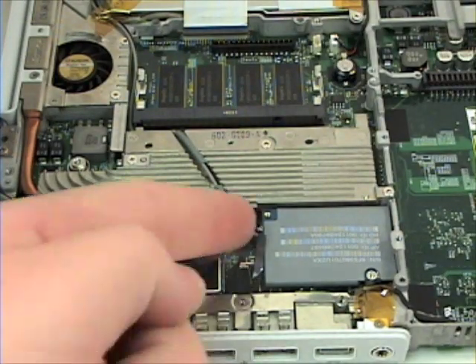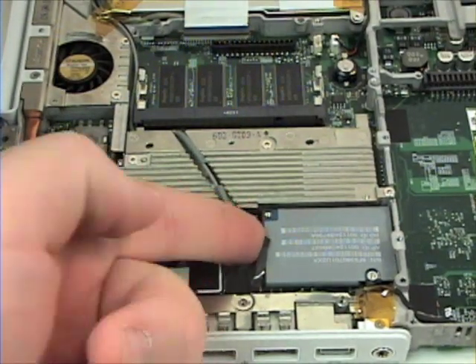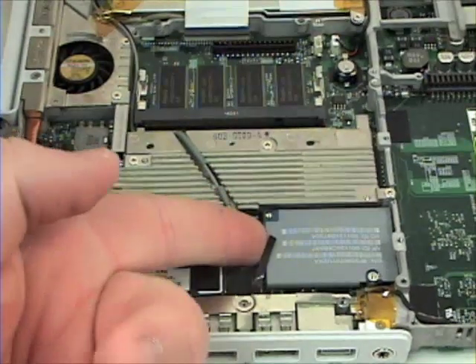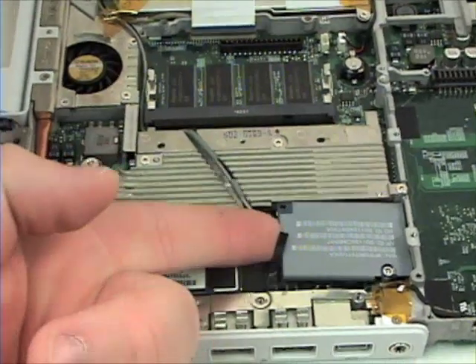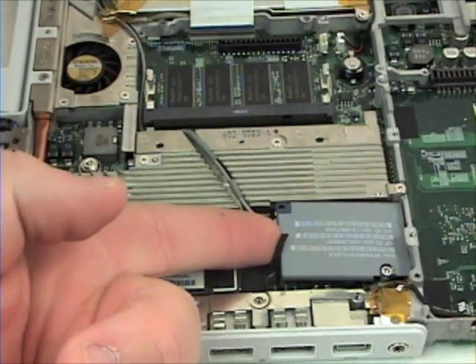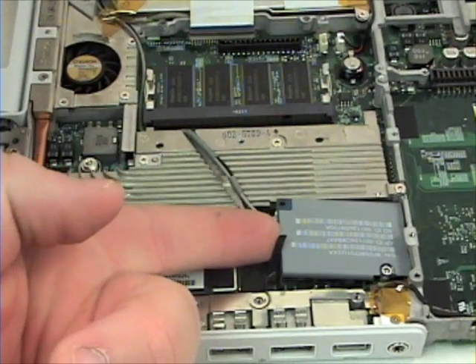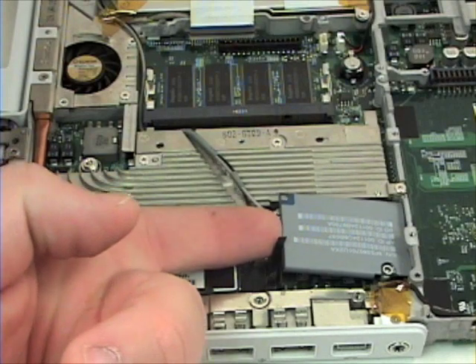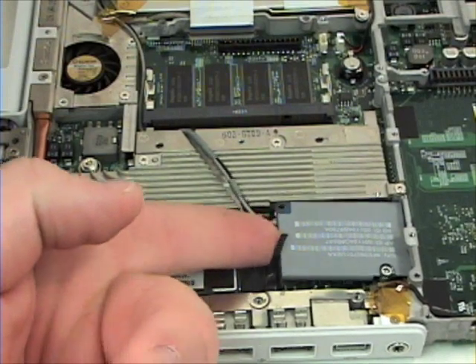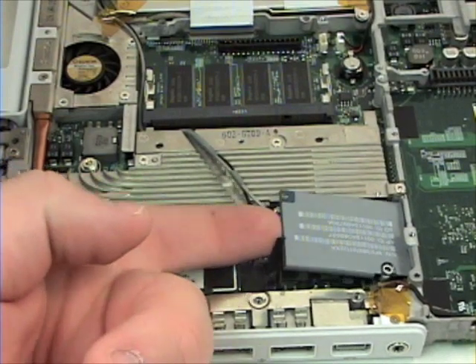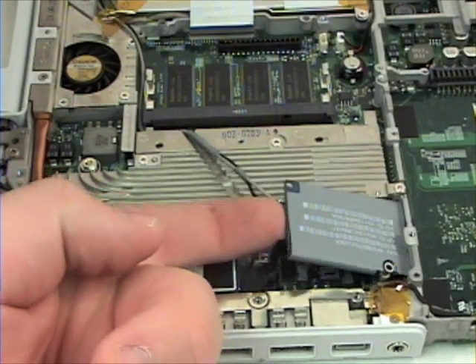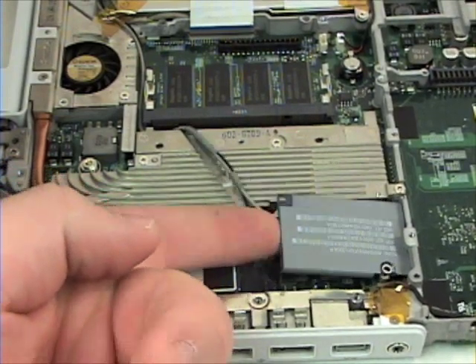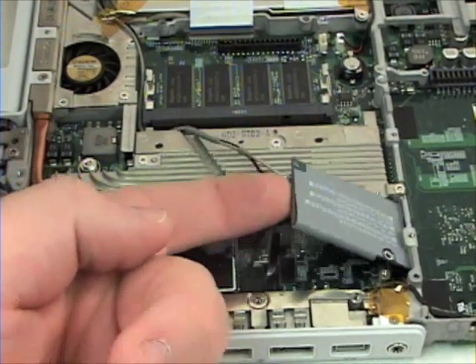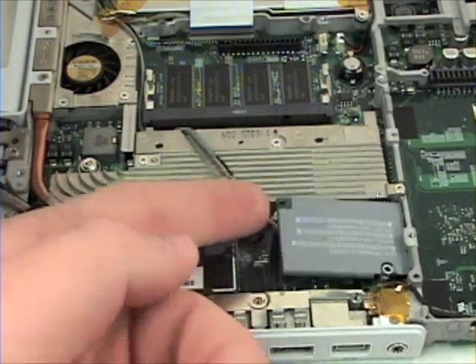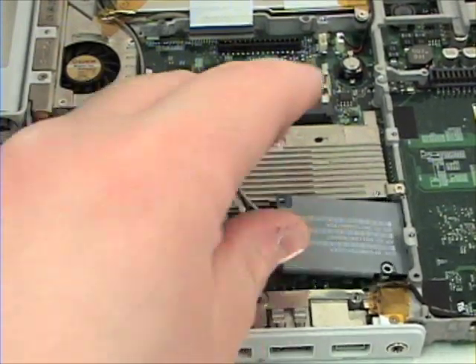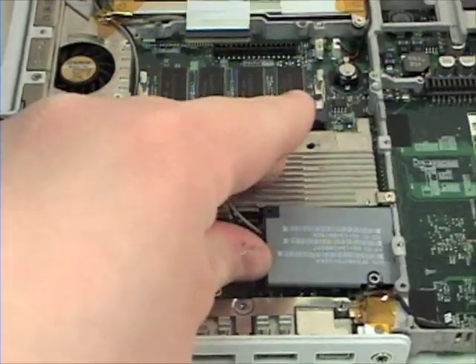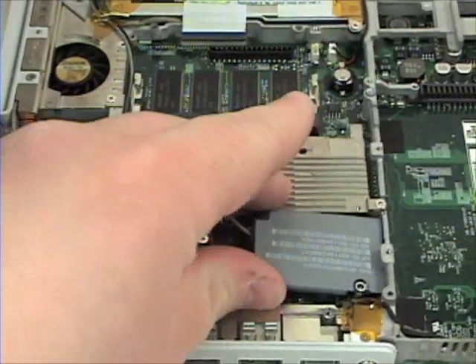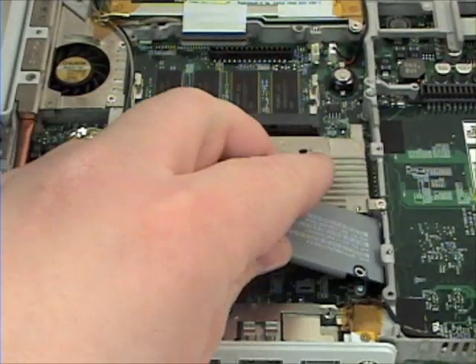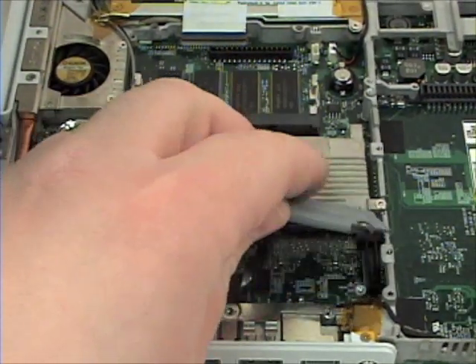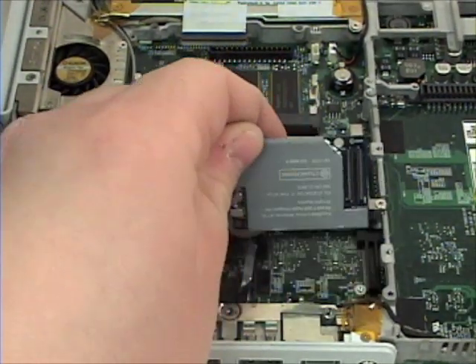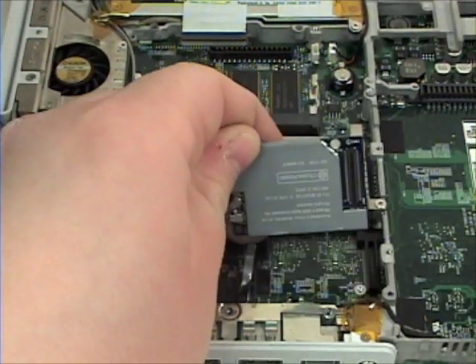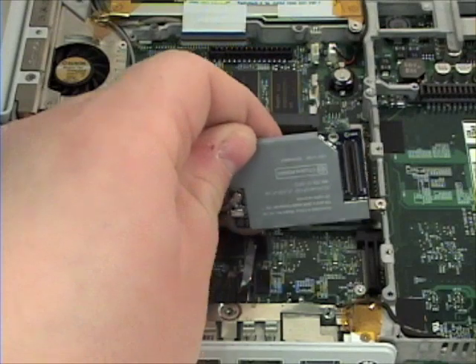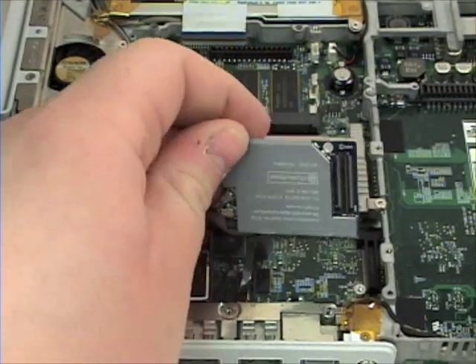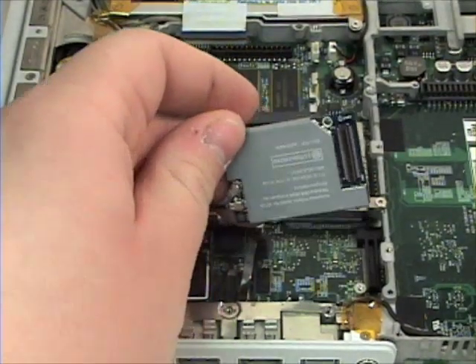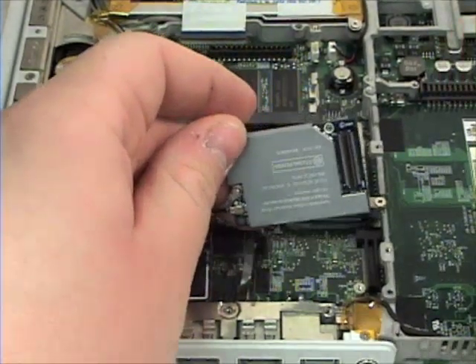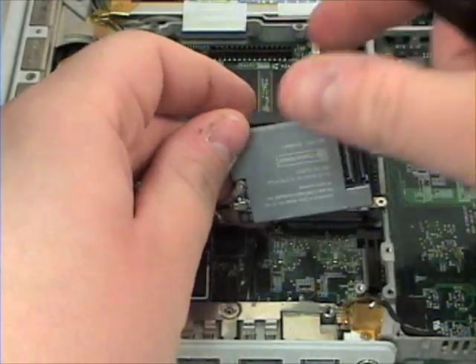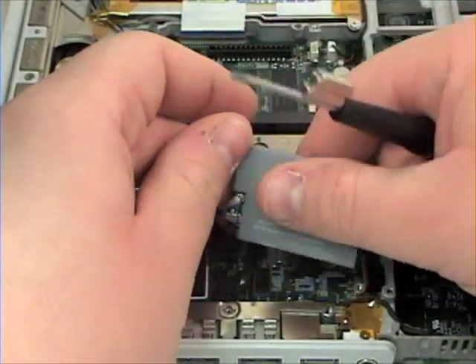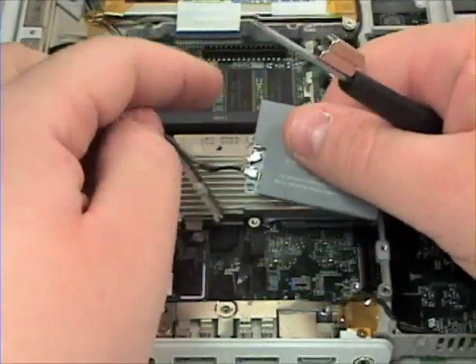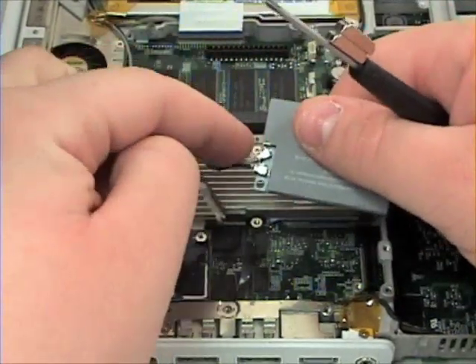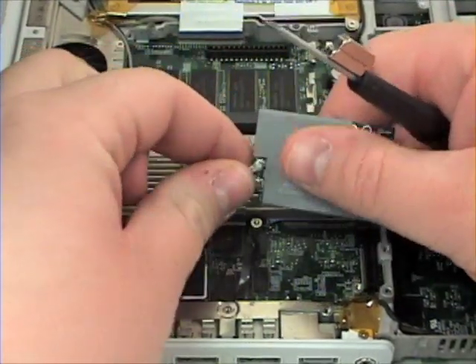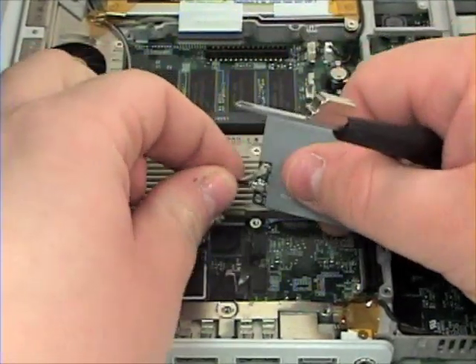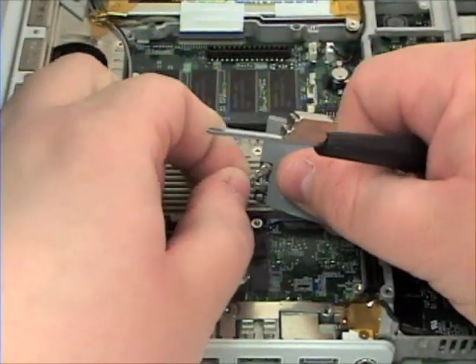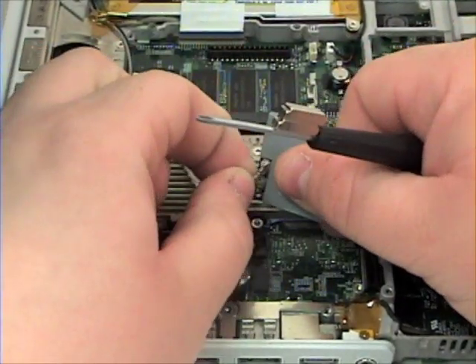Once the screws are removed, lift the wireless card up and remove the two Wi-Fi cables from the wireless card.